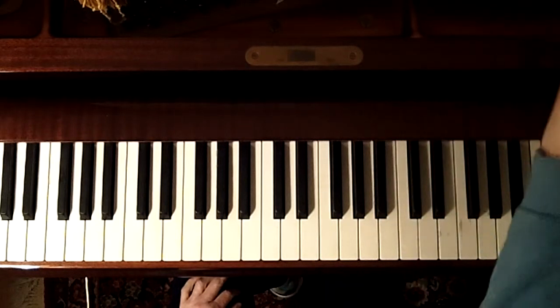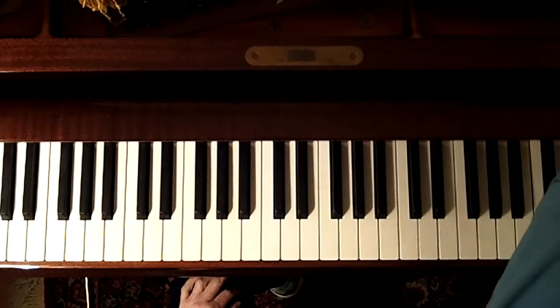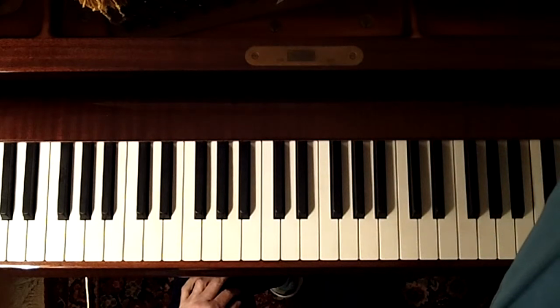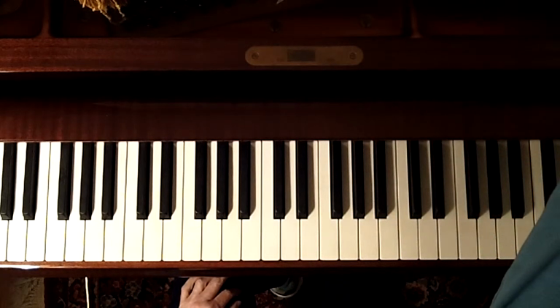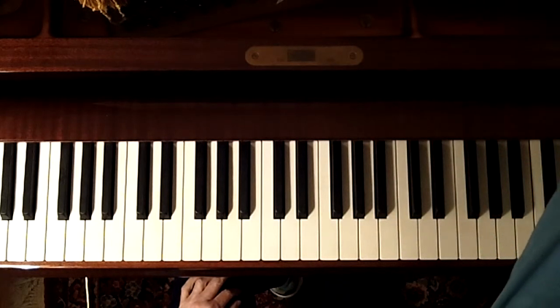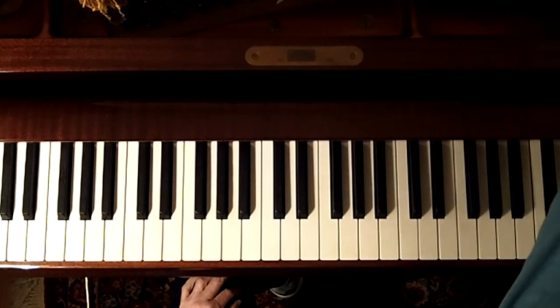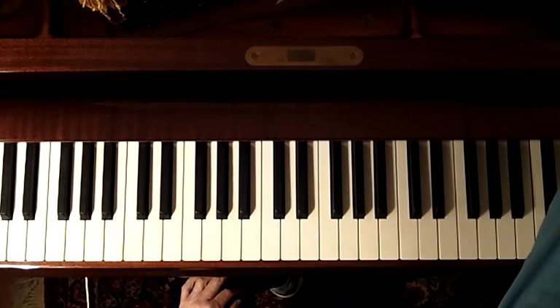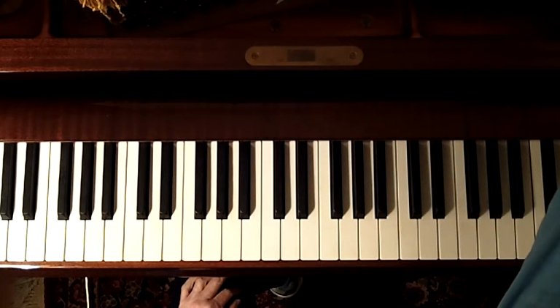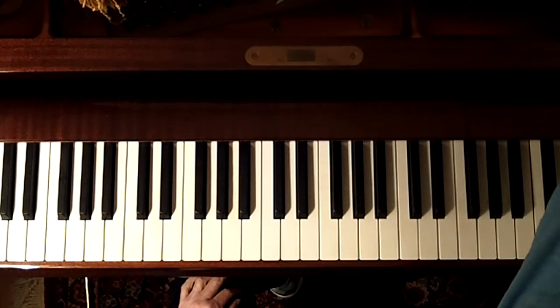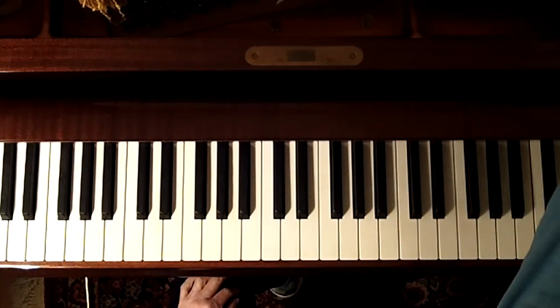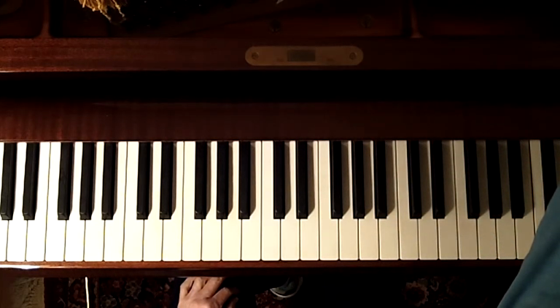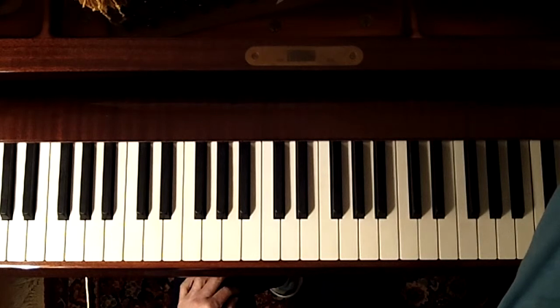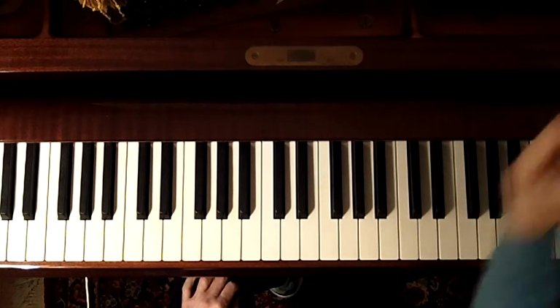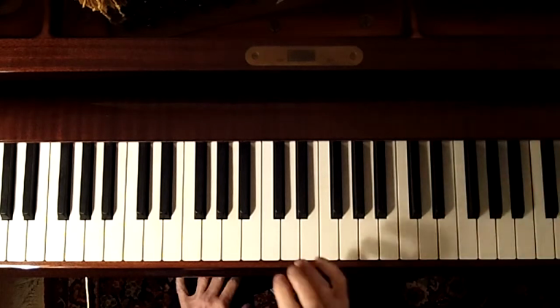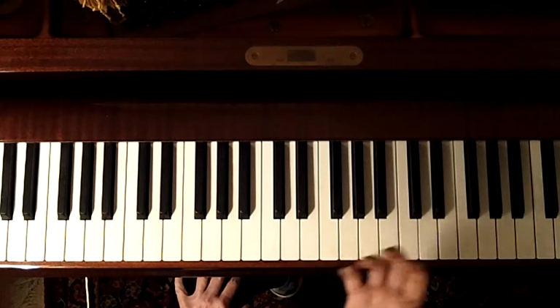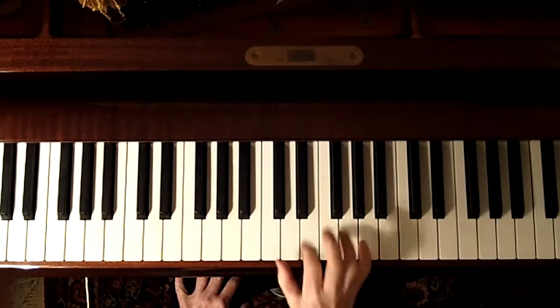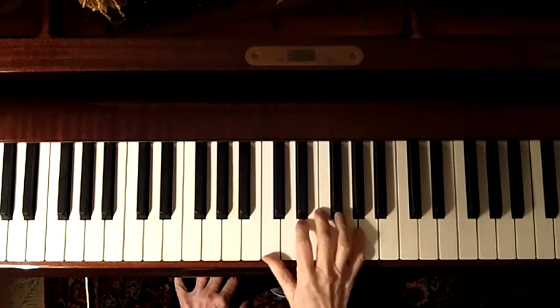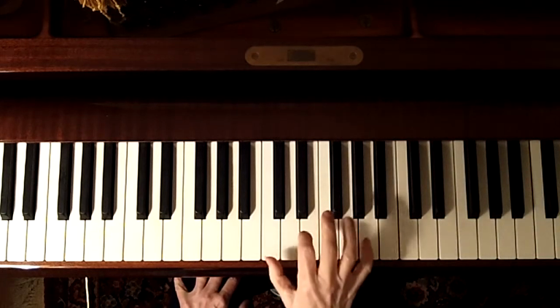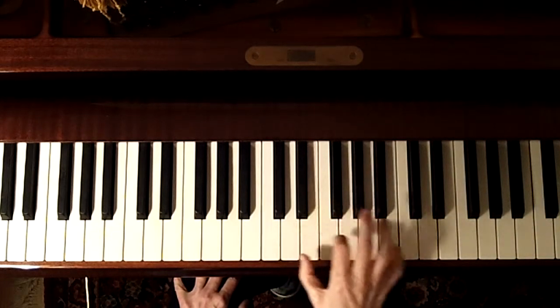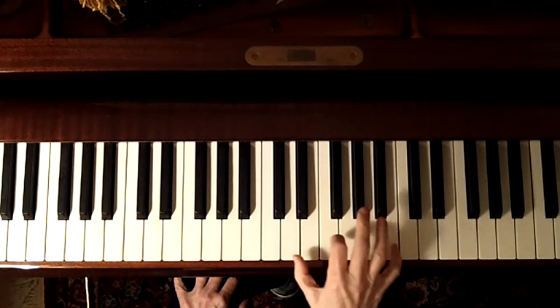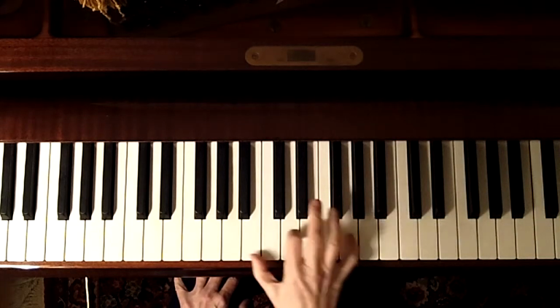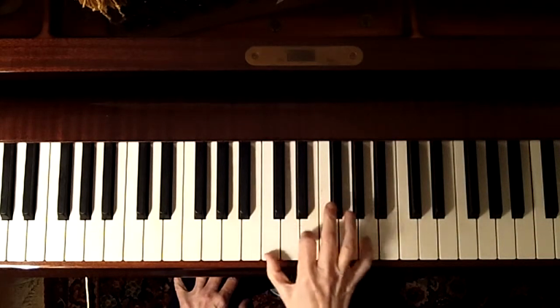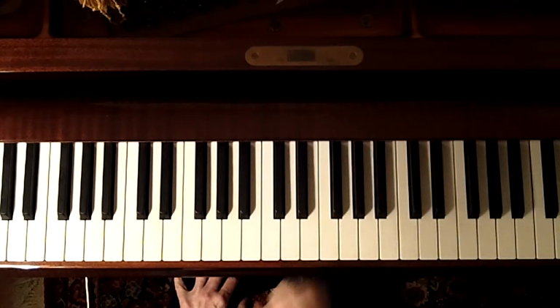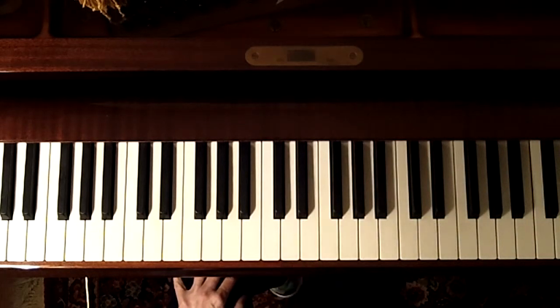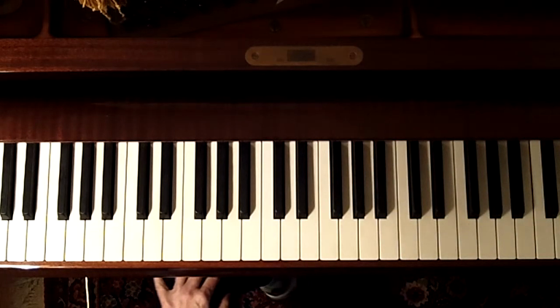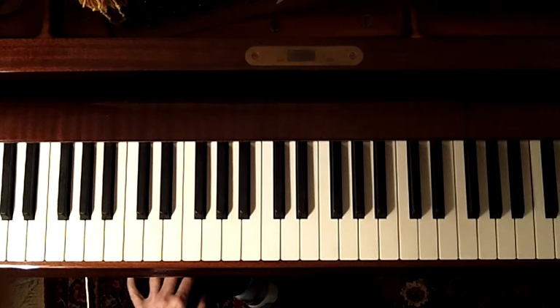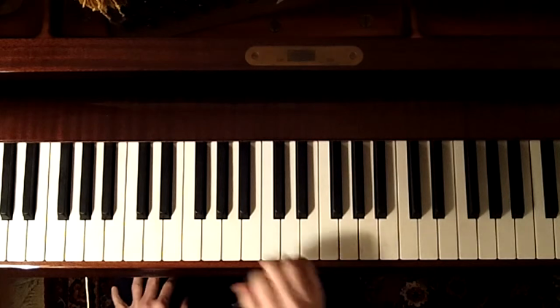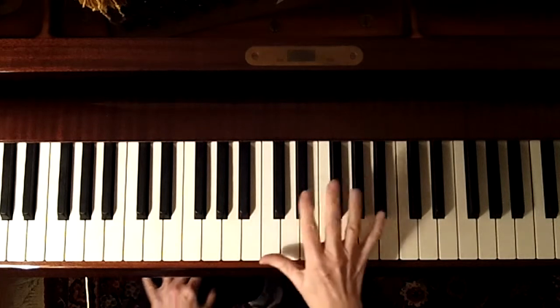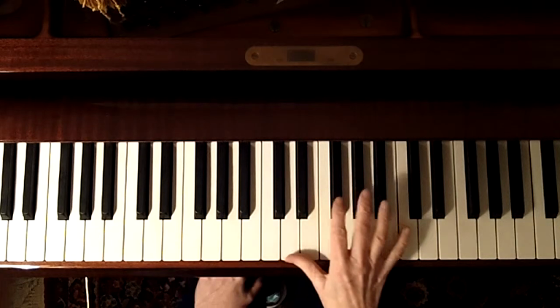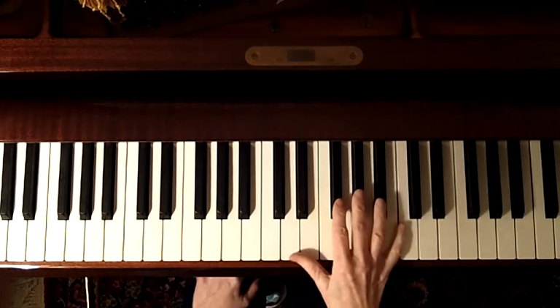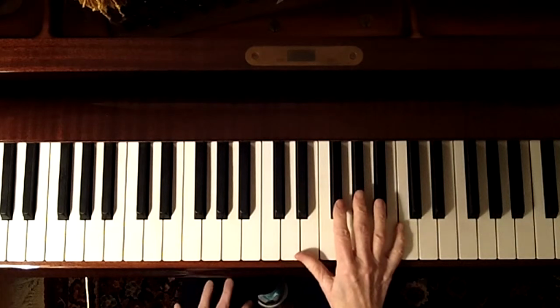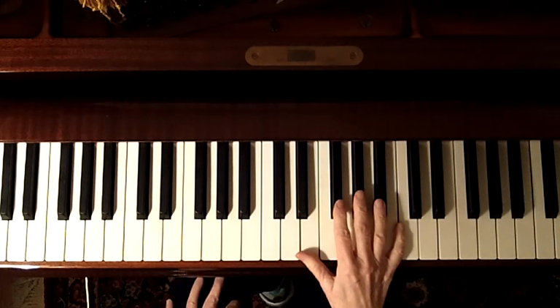This is the Toccatina by Dmitry Kabalevsky. It's in A minor, and it's all about first inversion chords in the right hand. They're all first inversion chords, all the way through.